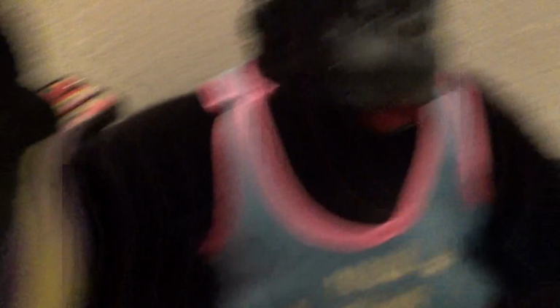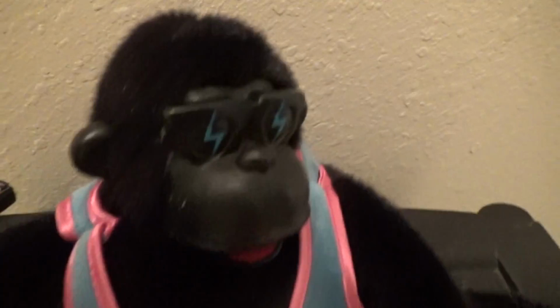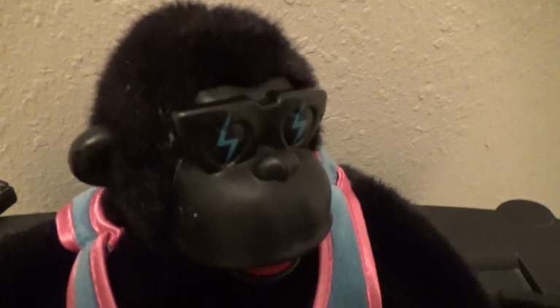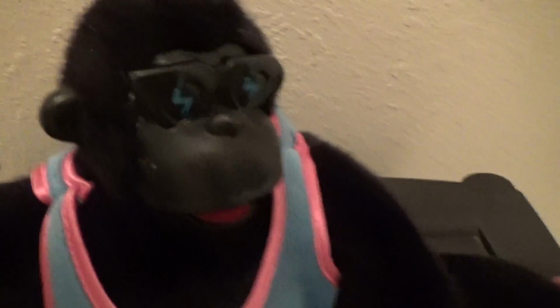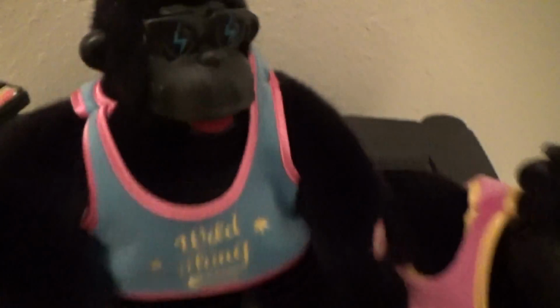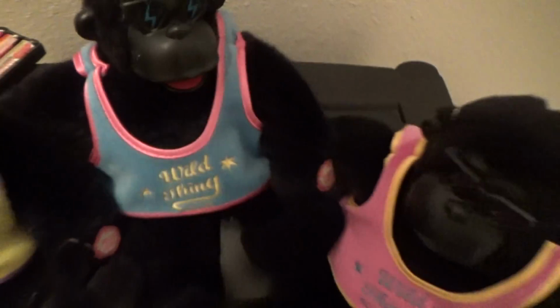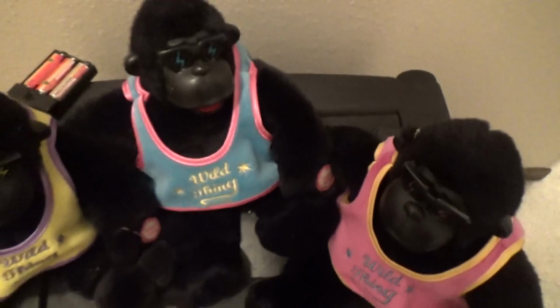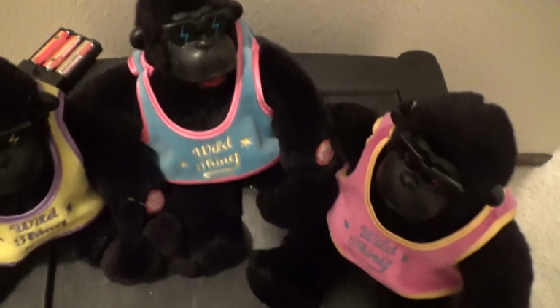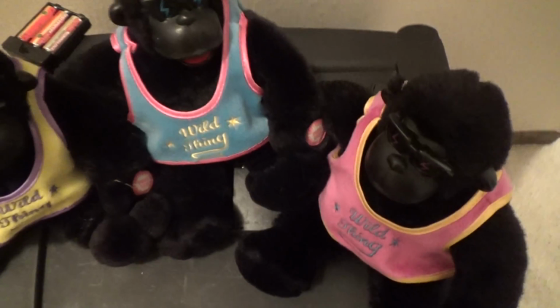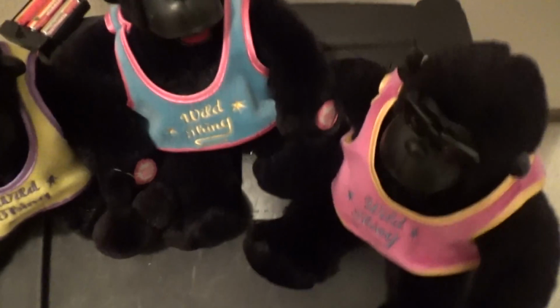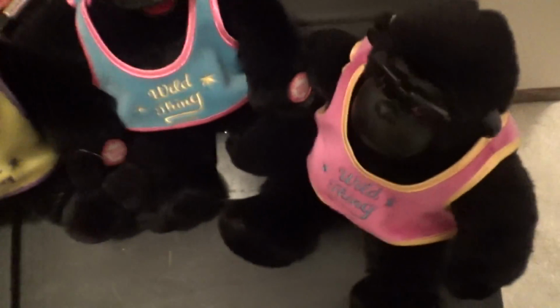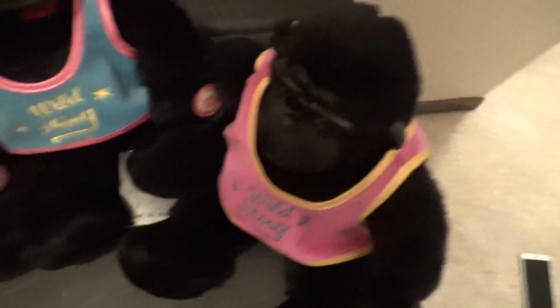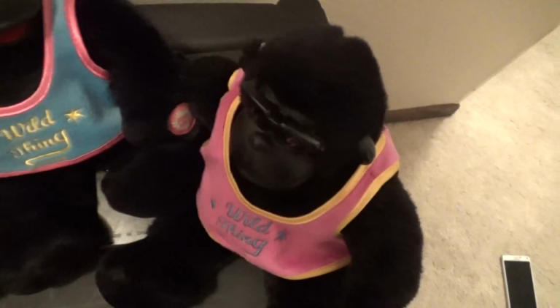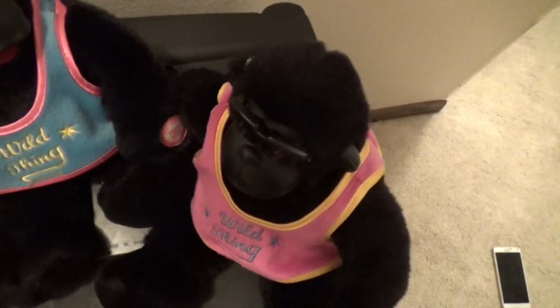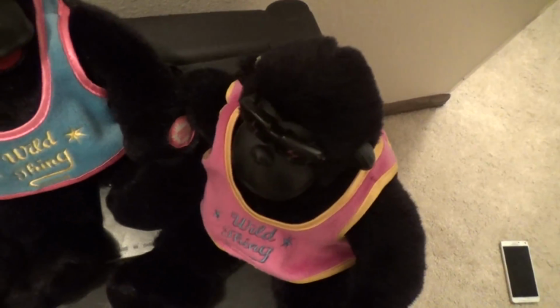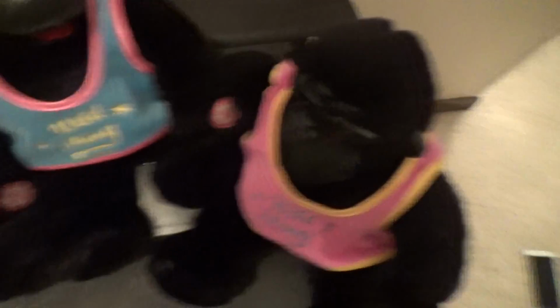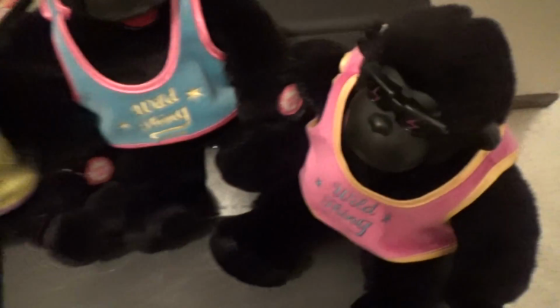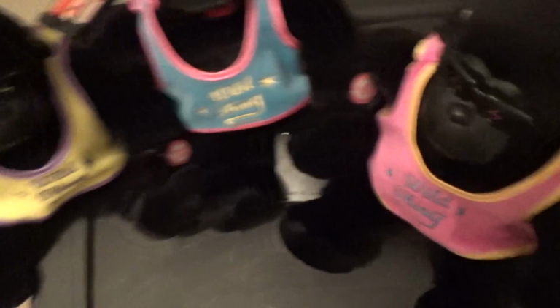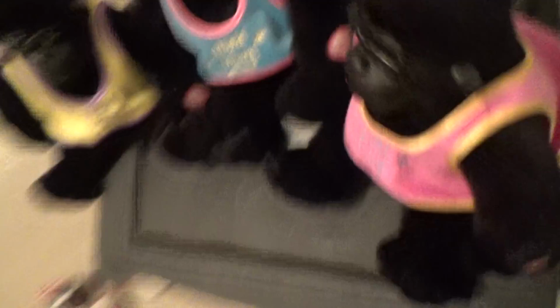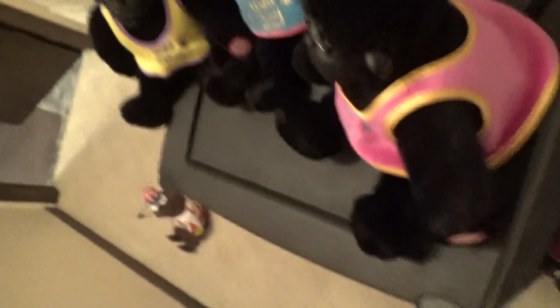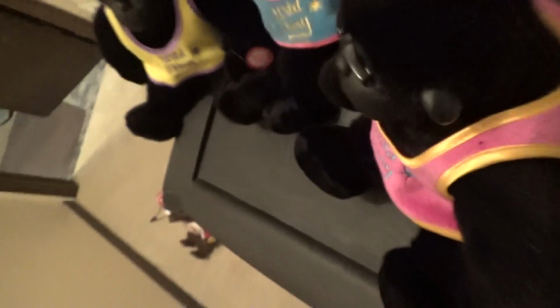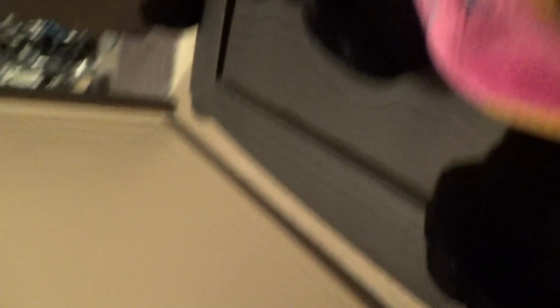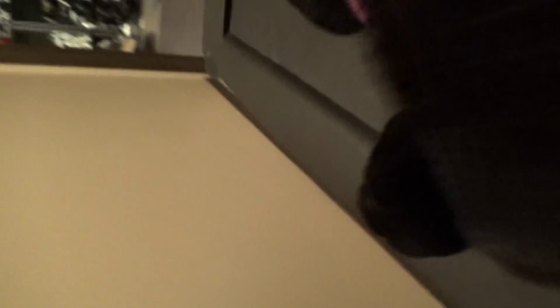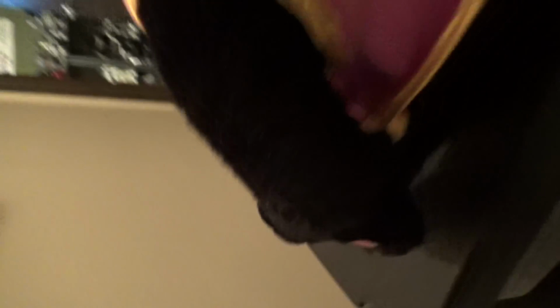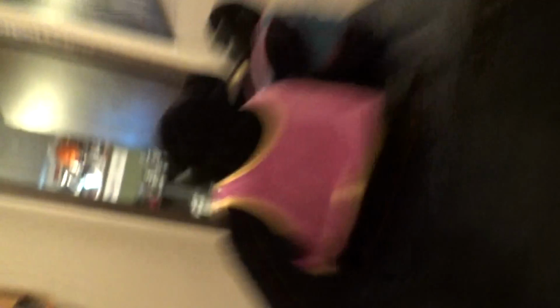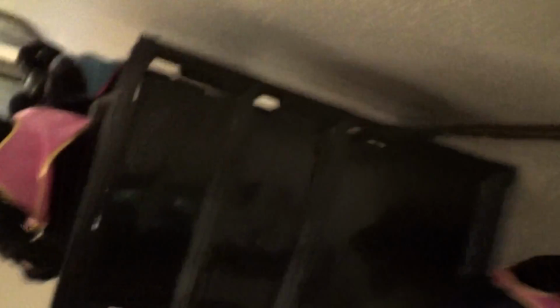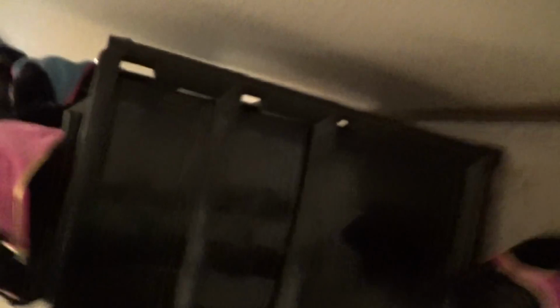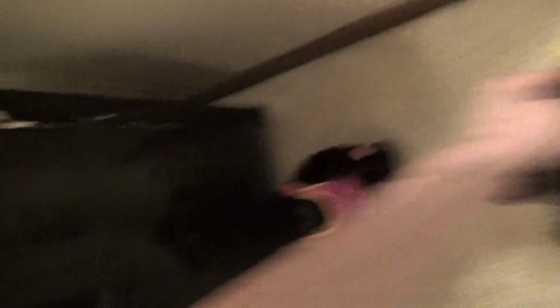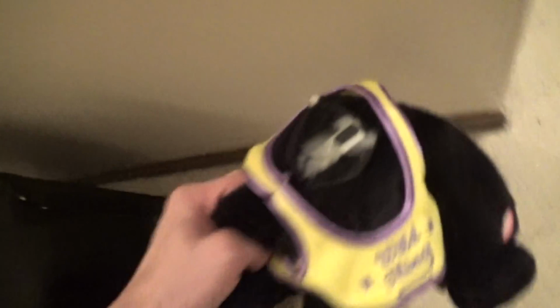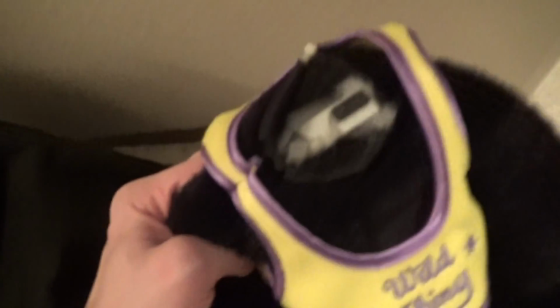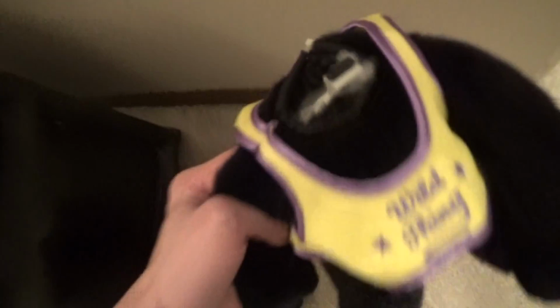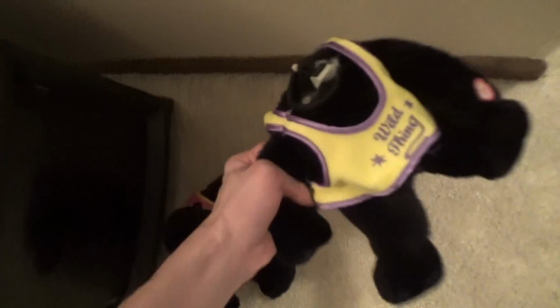They look really cool. They've seen Wild Thing, and Kevin hates that song, so he doesn't like these. And my other blue one must be in the storage unit, and this is the one with the broken head.